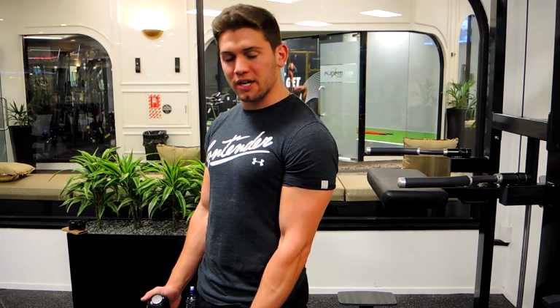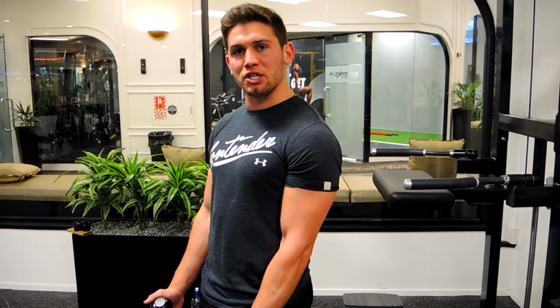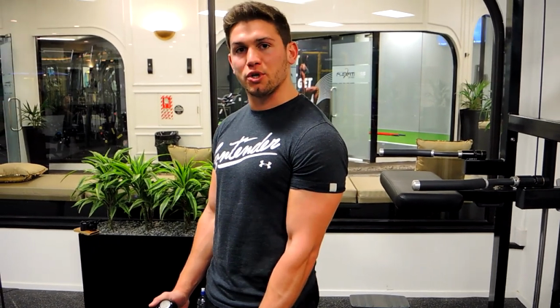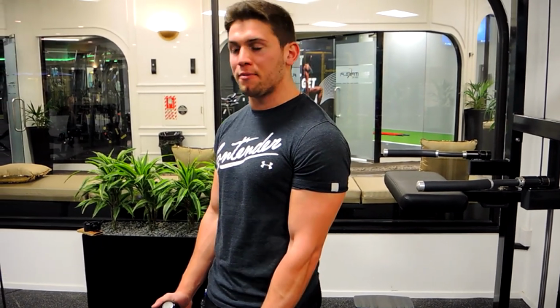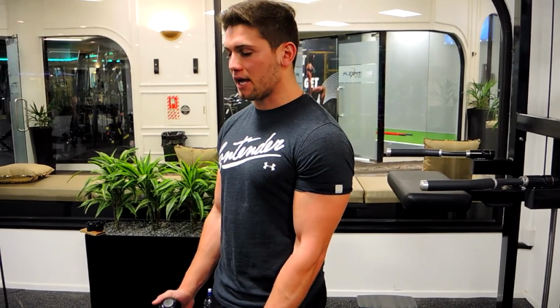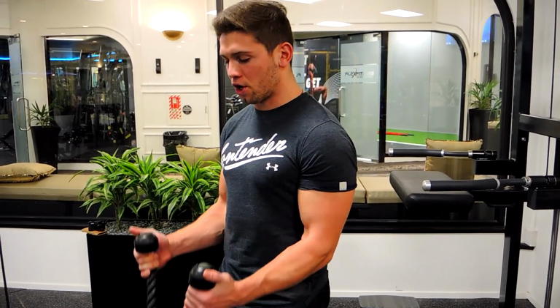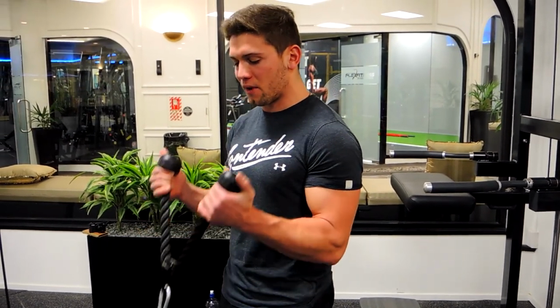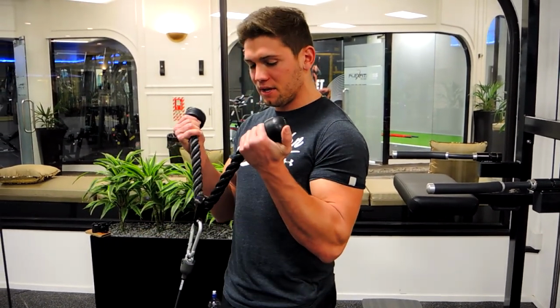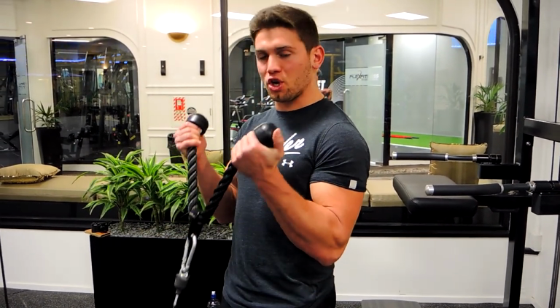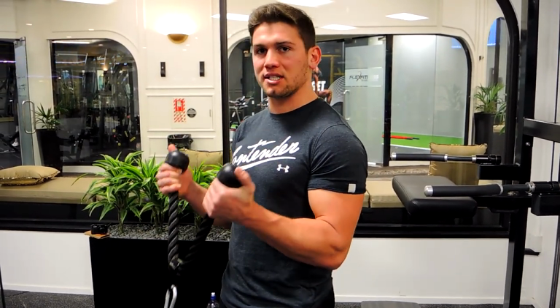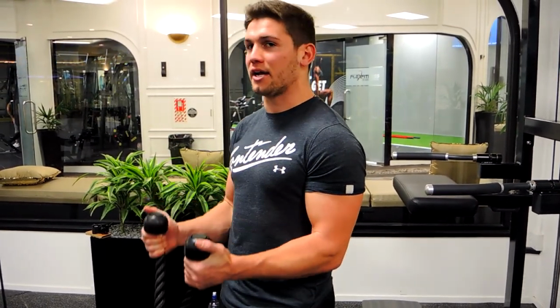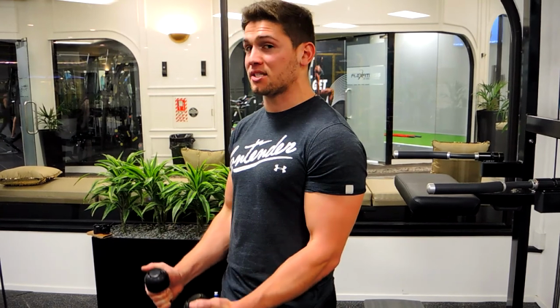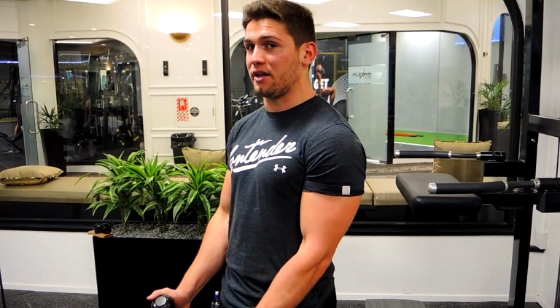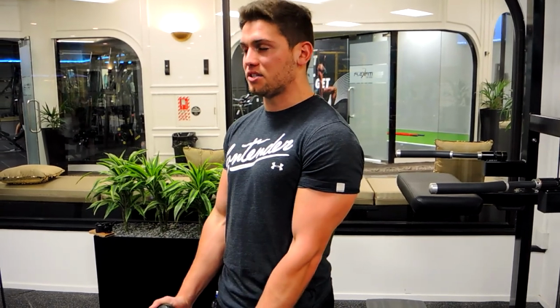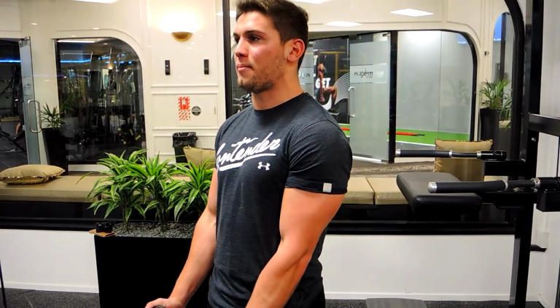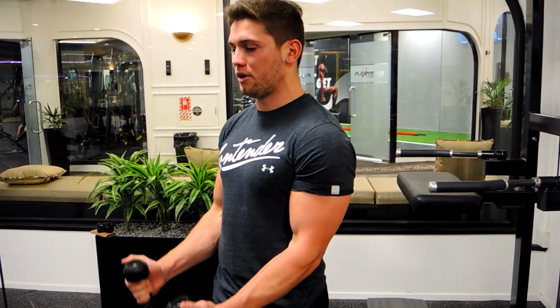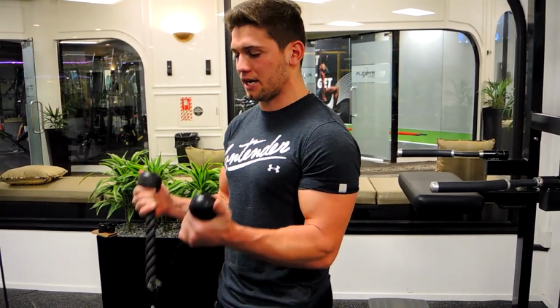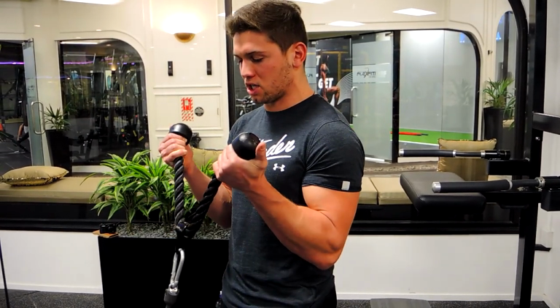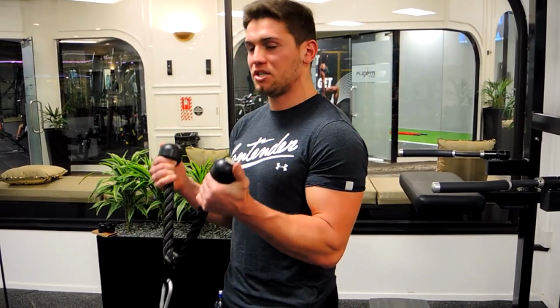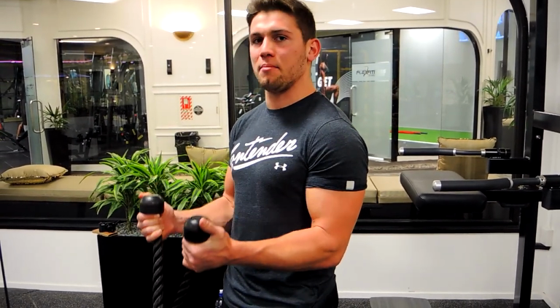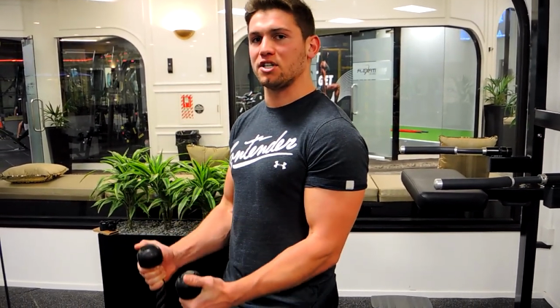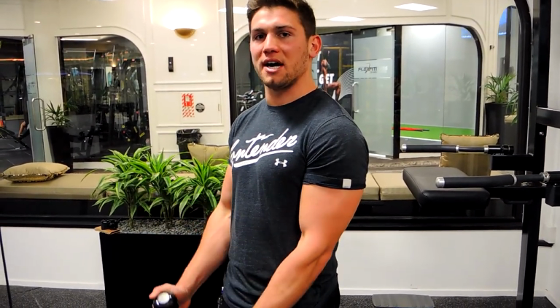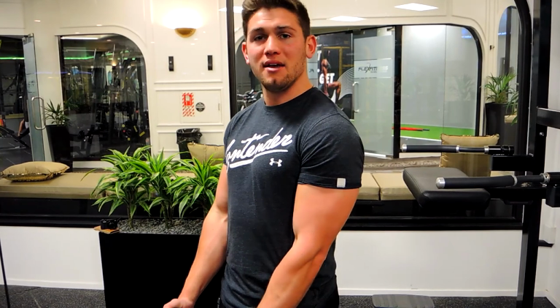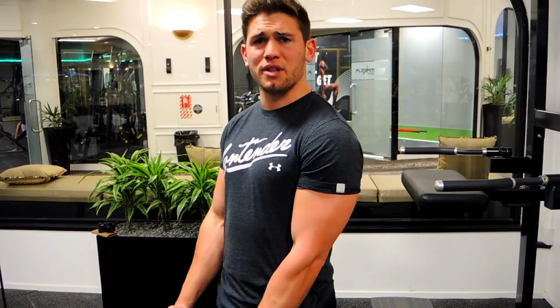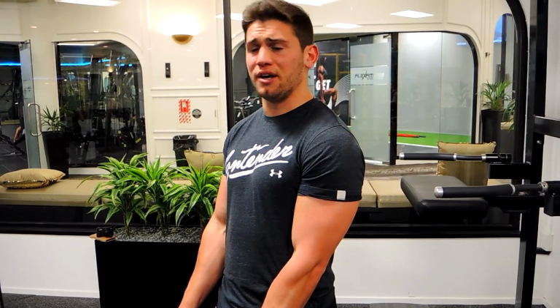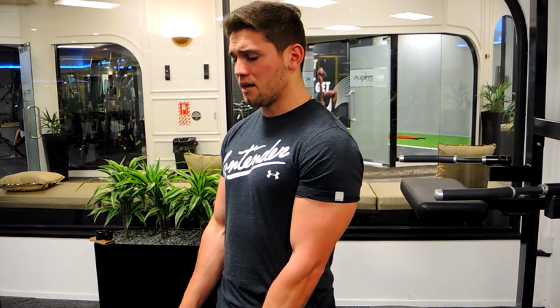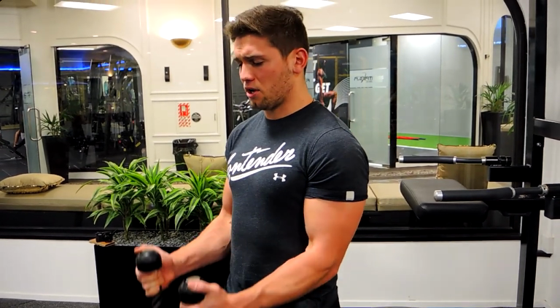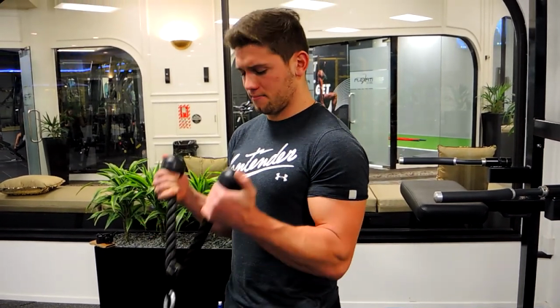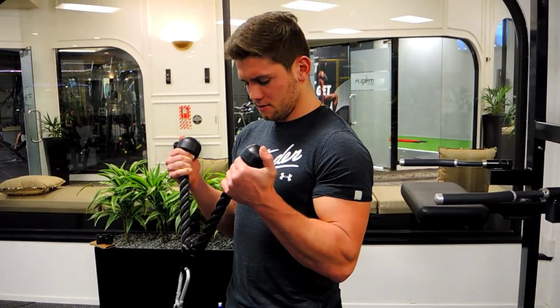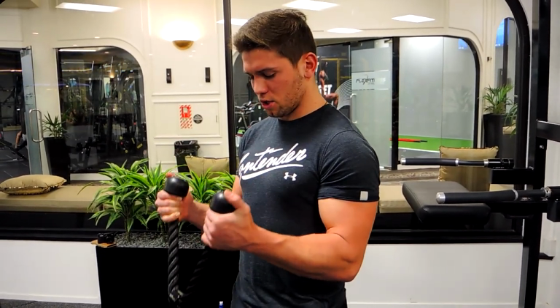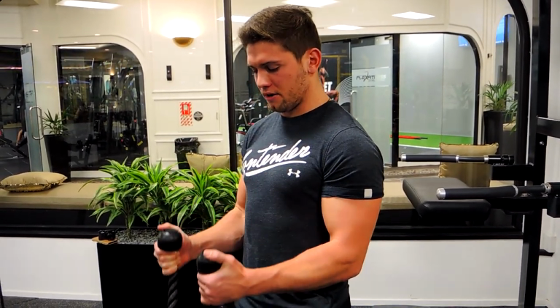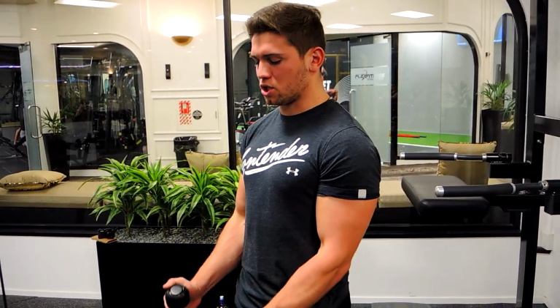We want to get to roughly shoulder height during this movement, curling that weight up with only a slight curl at the top — it's still a hammer curl. That slight curl at the top gets more activation through the bicep. Curl up and control down.